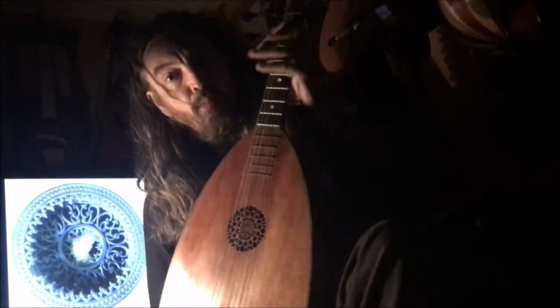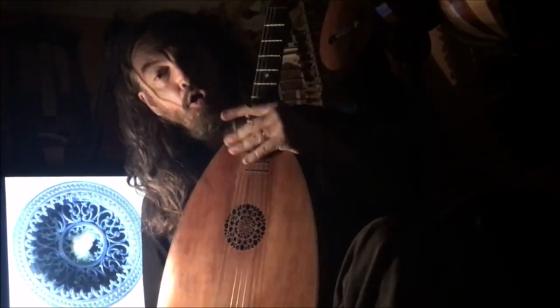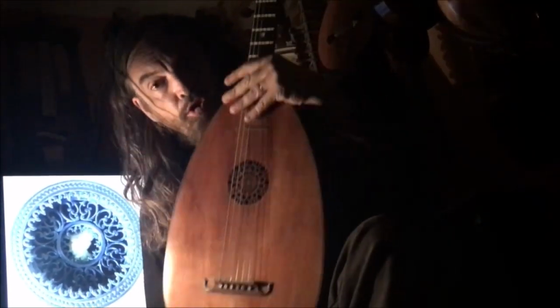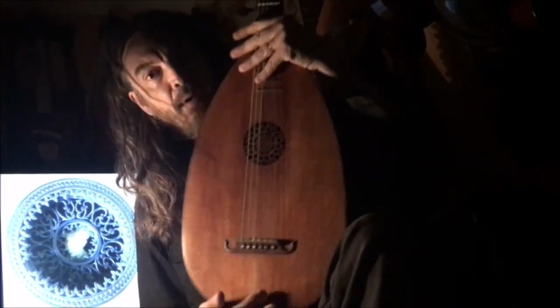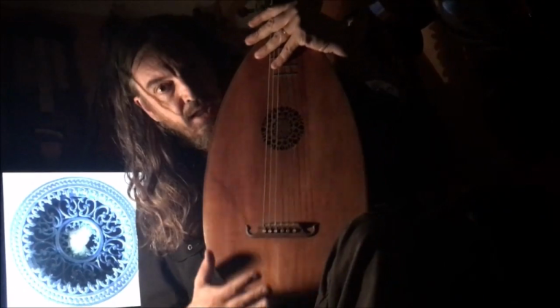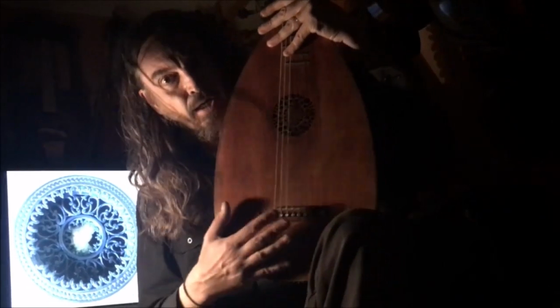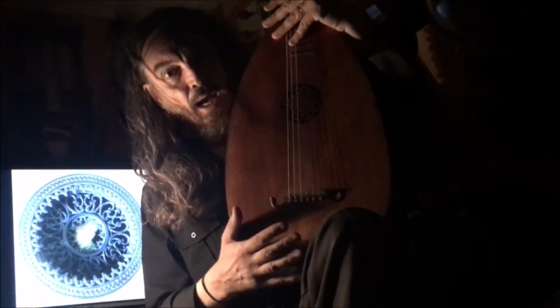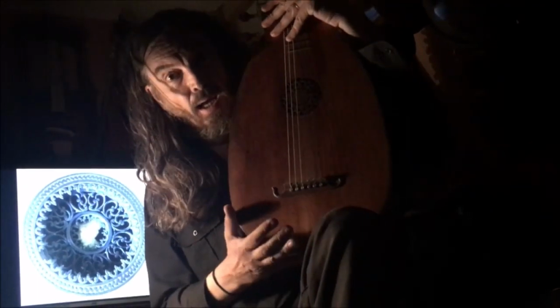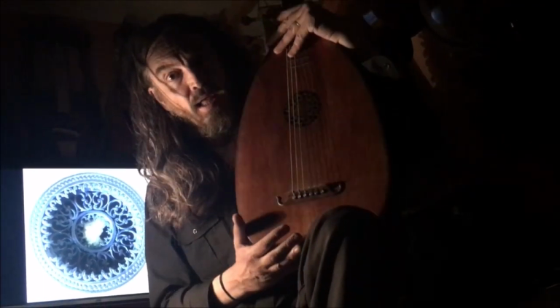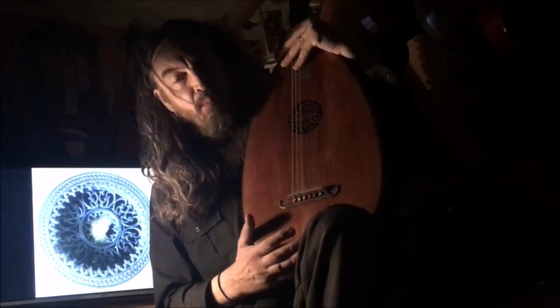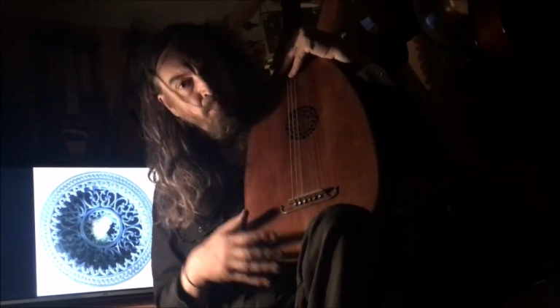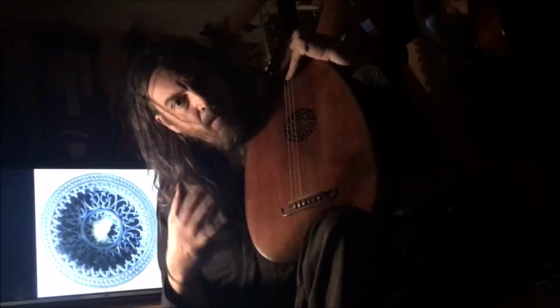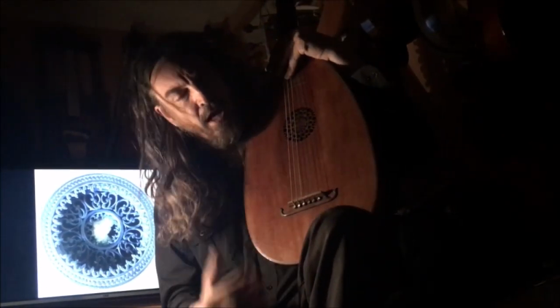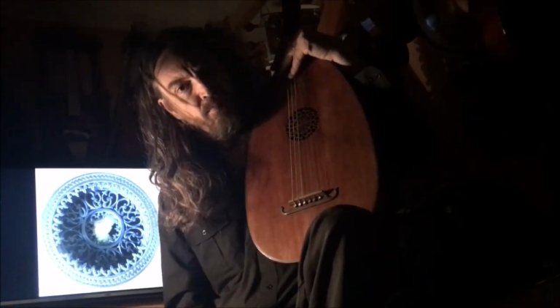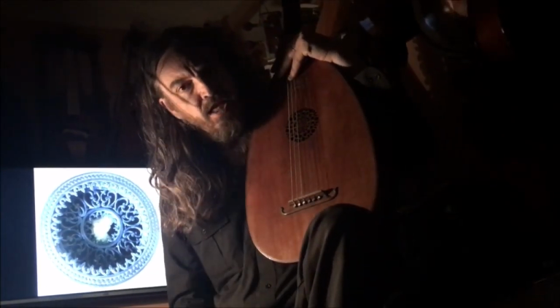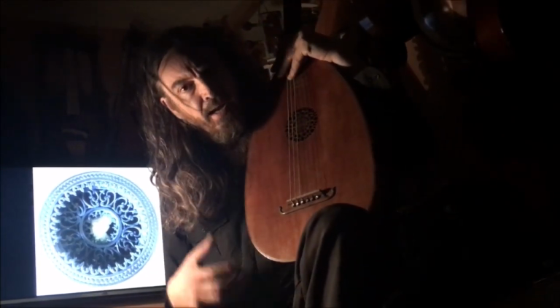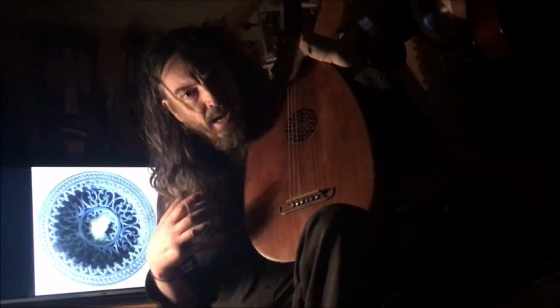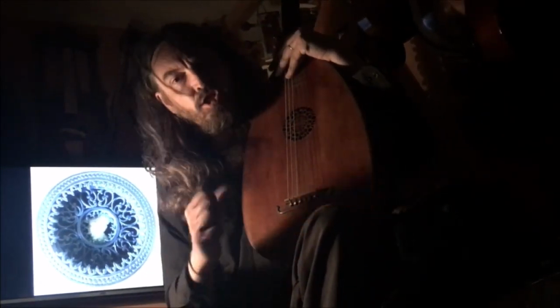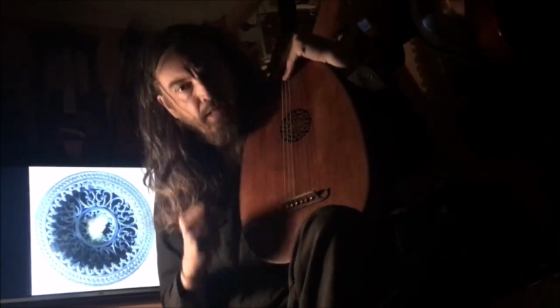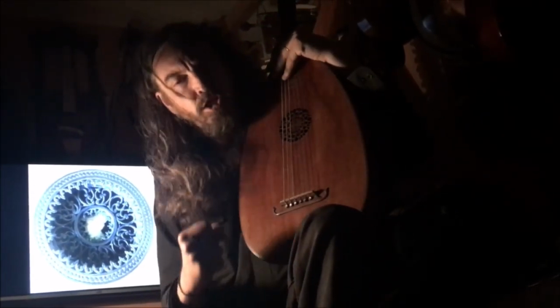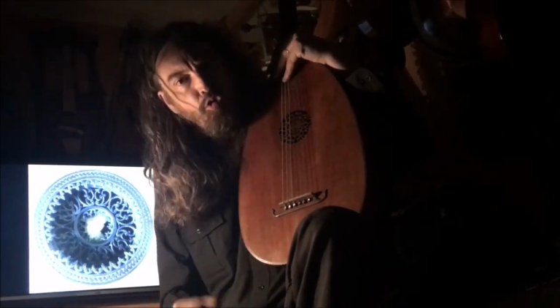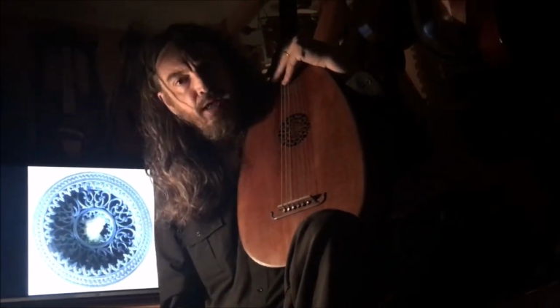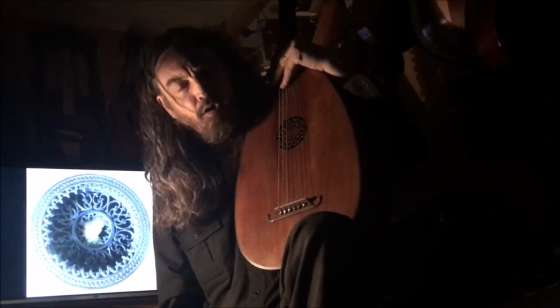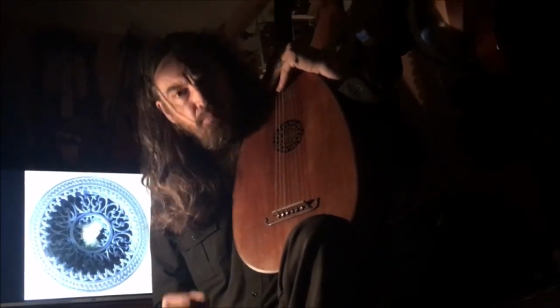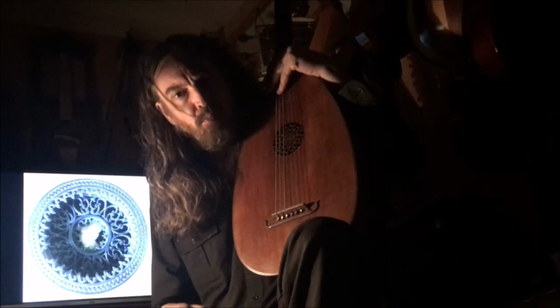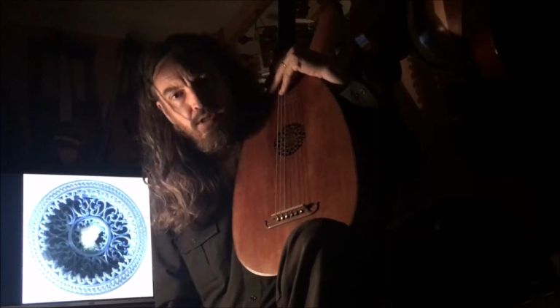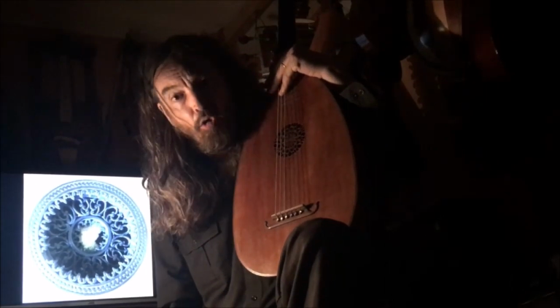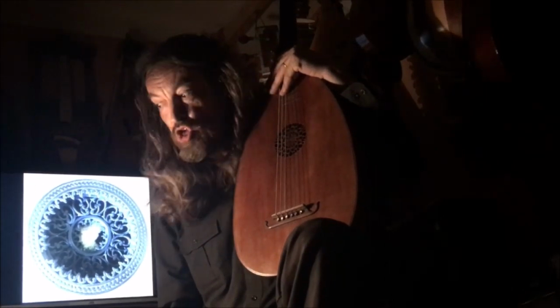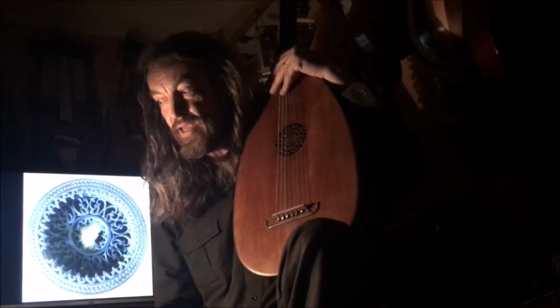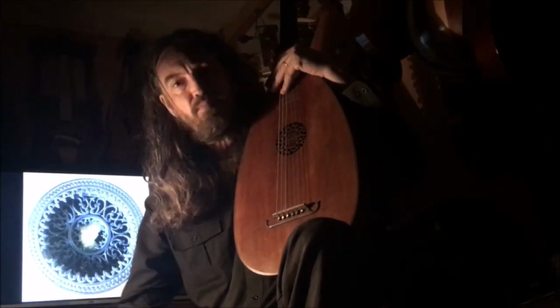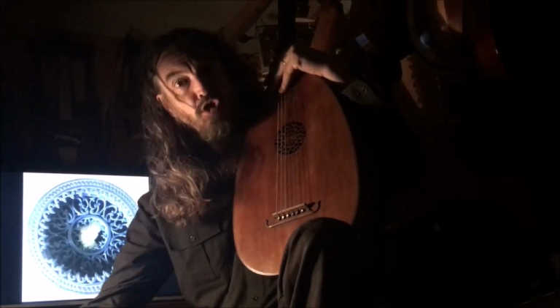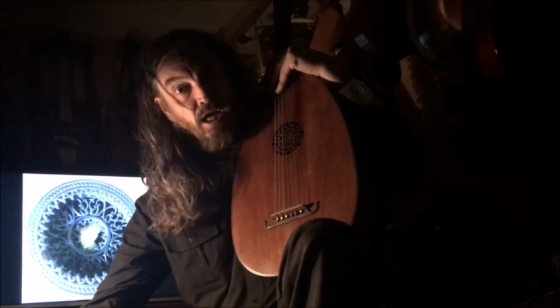That was the Loutna Bastarda, and we will see in the next part - the second part of the Loutna, as we already said.